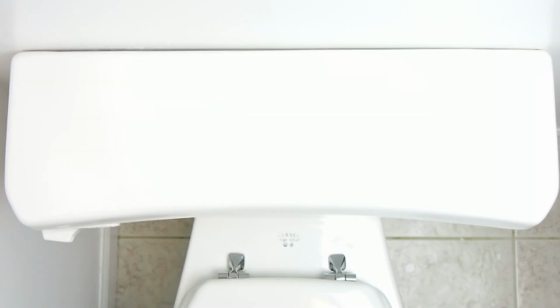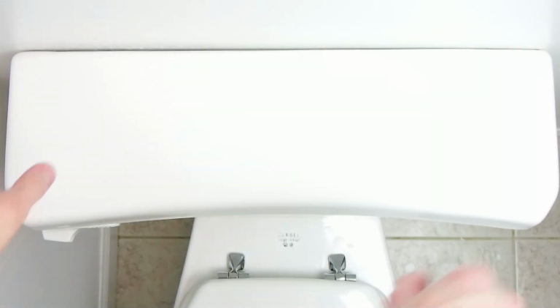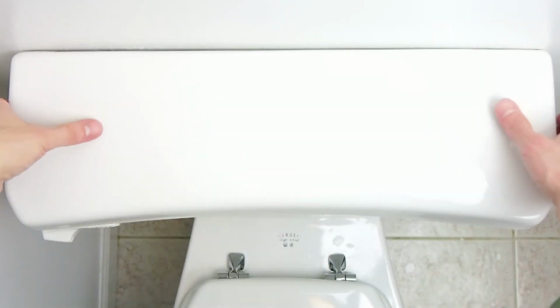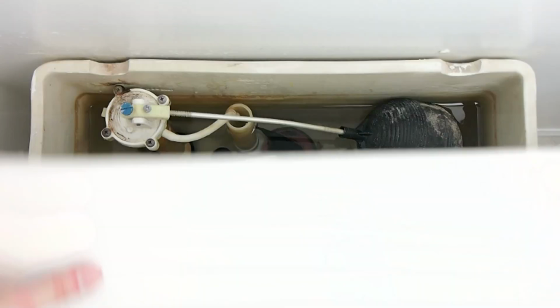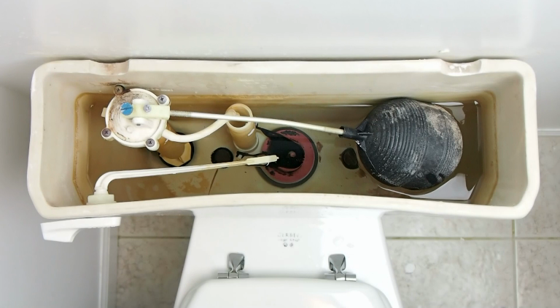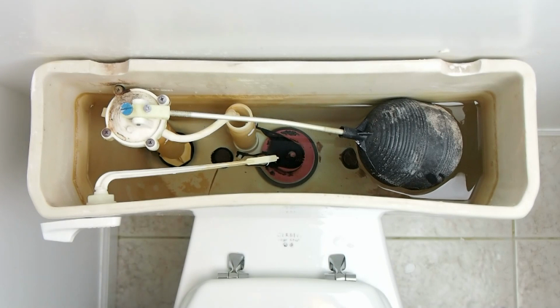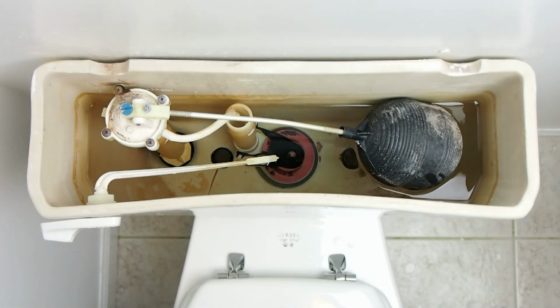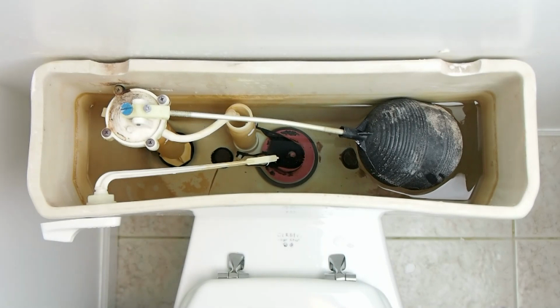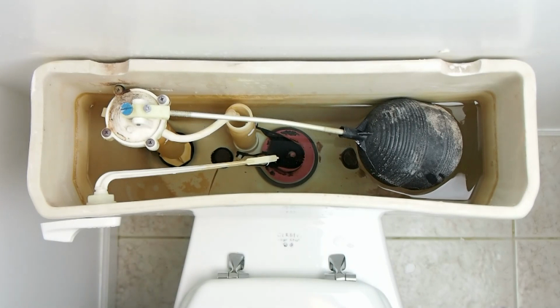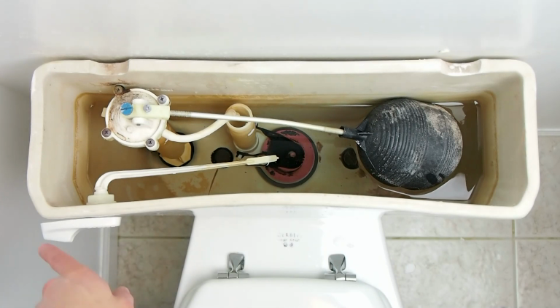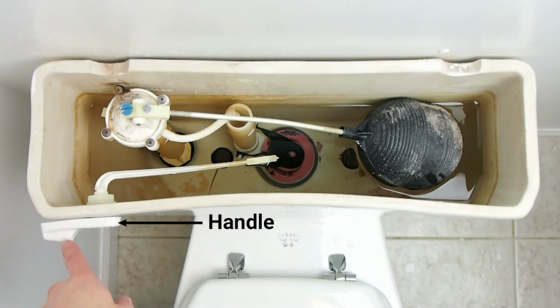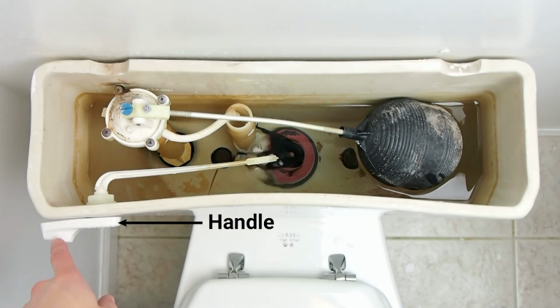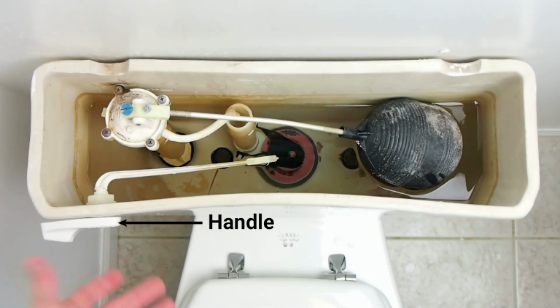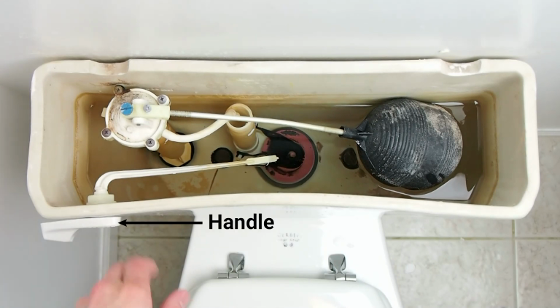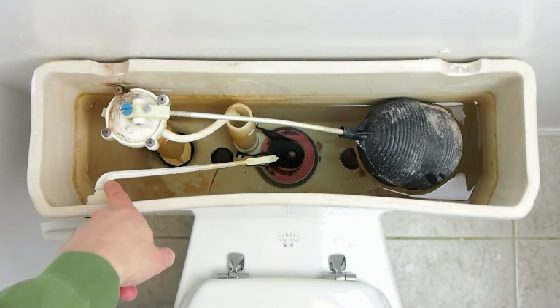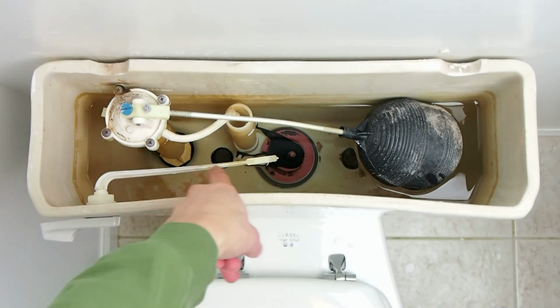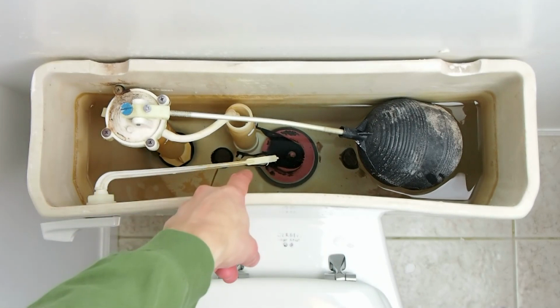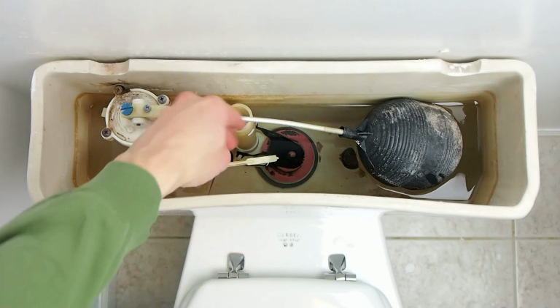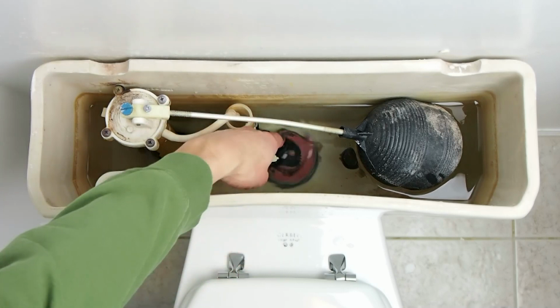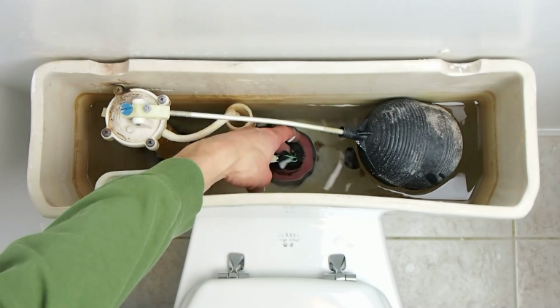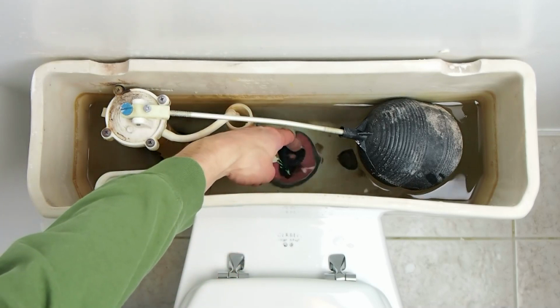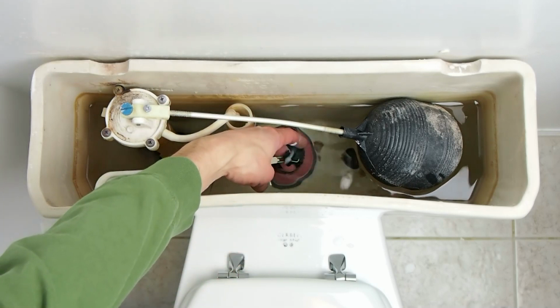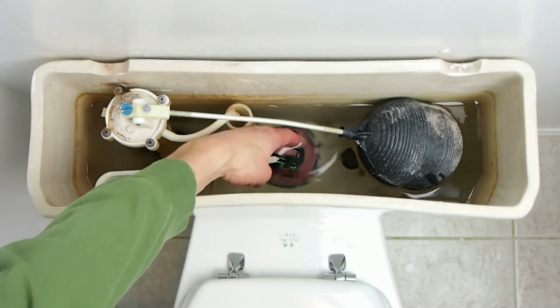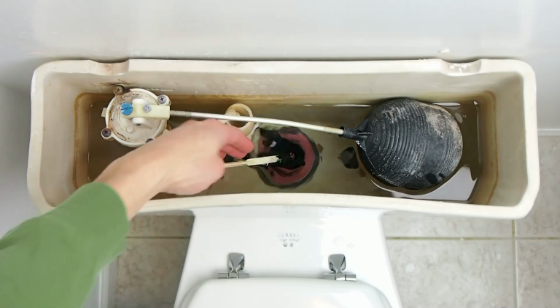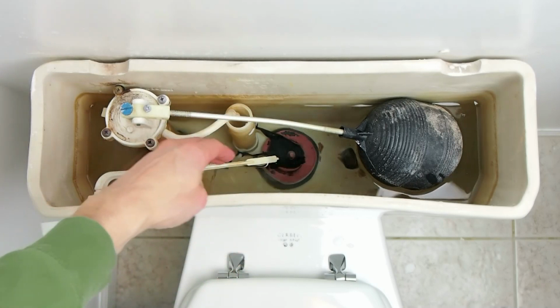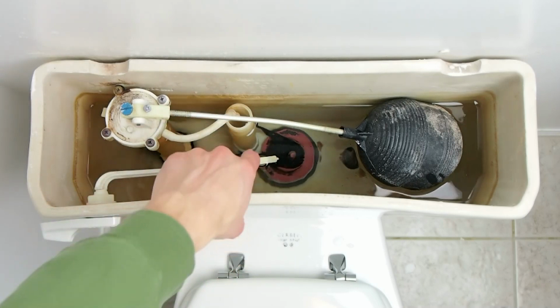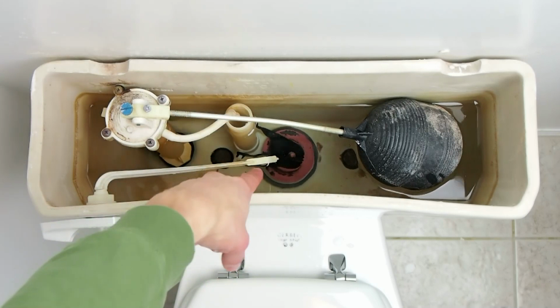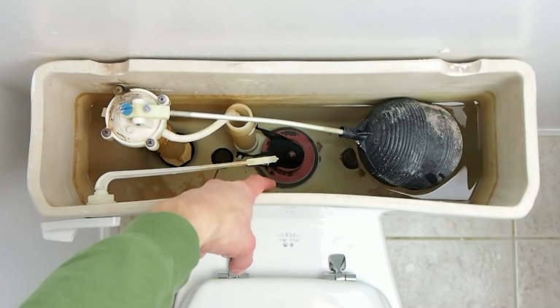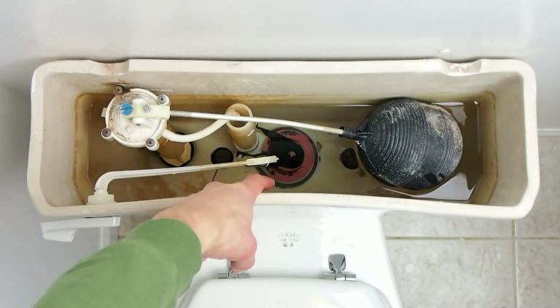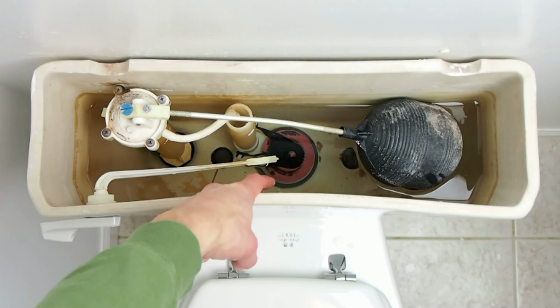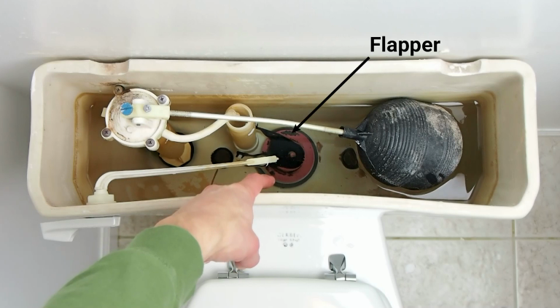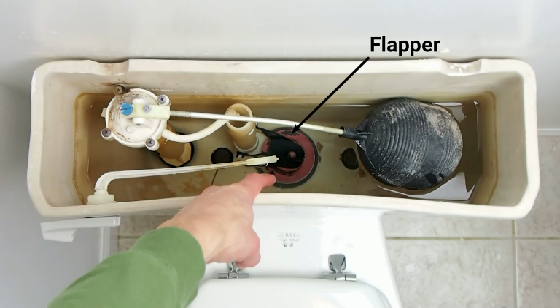Let's take the lid off and take a look inside the tank. Here are the parts. Got the handle that you push to flush the toilet, it's connected to this arm. The end of the arm is a chain, usually plastic or metal,